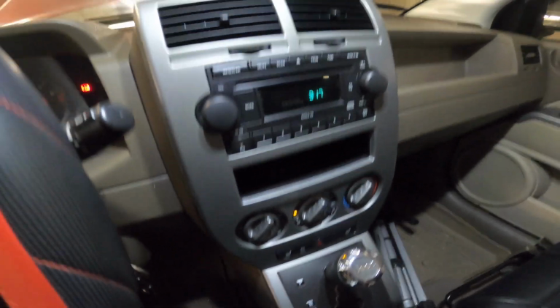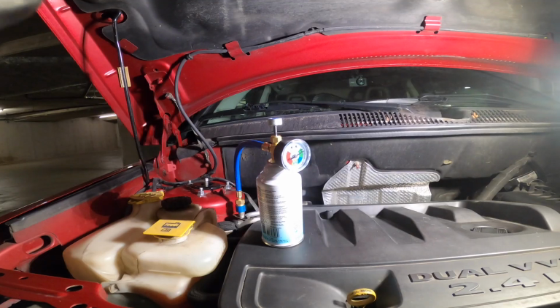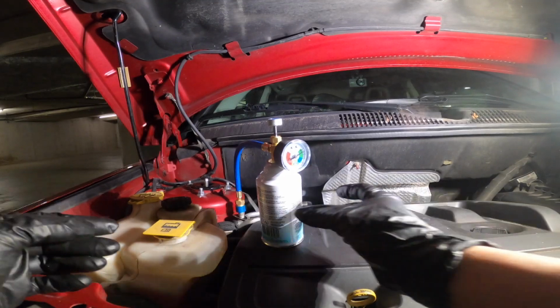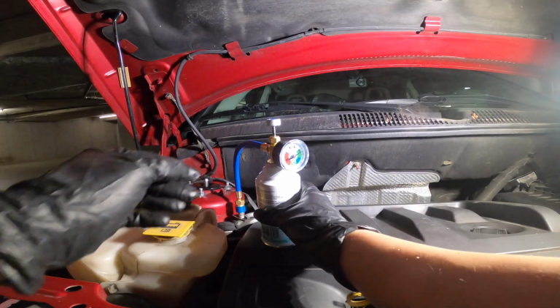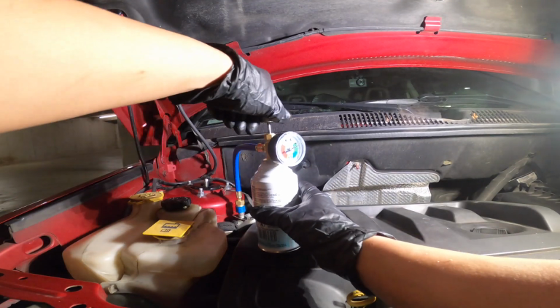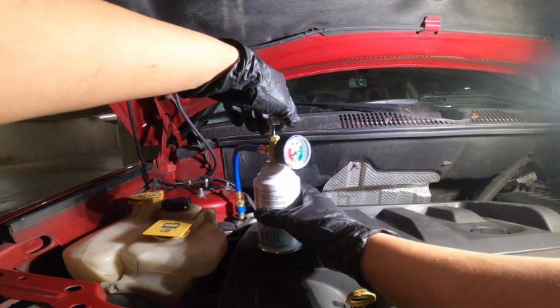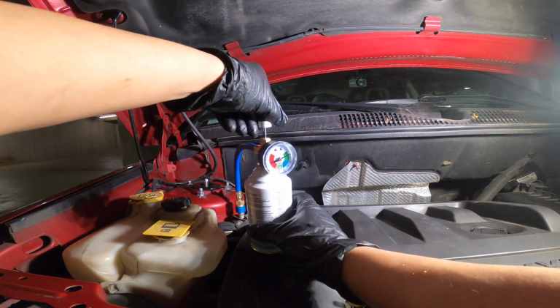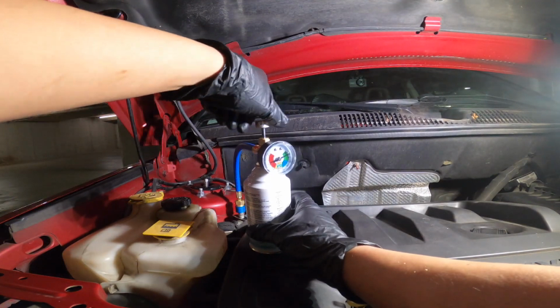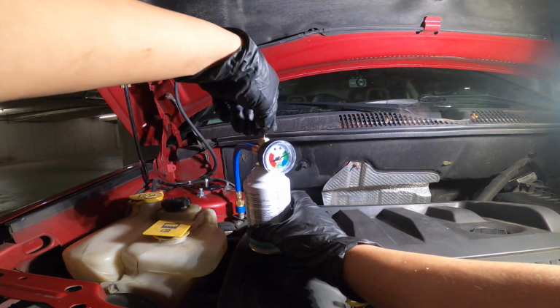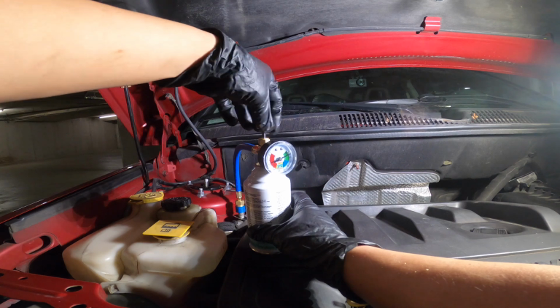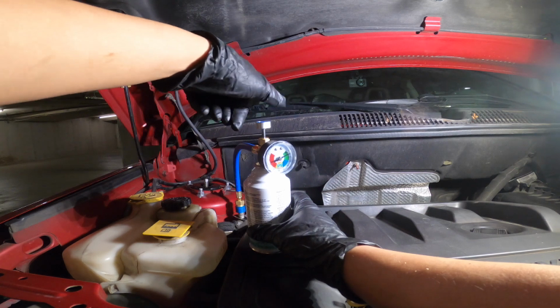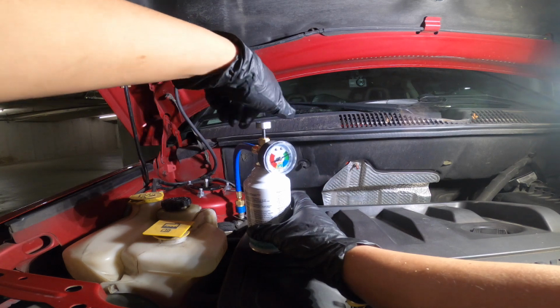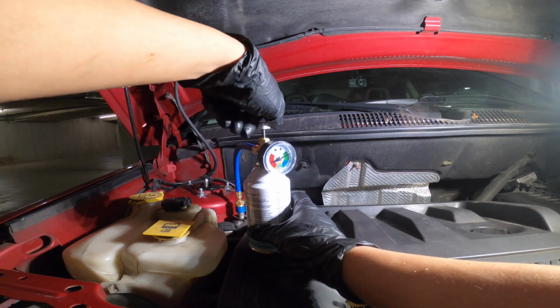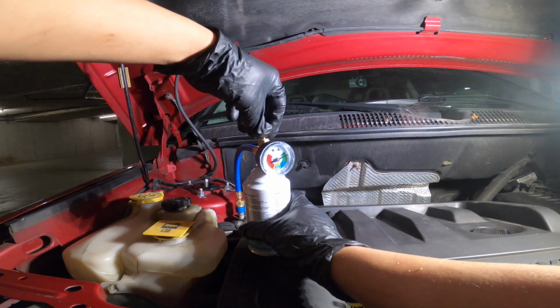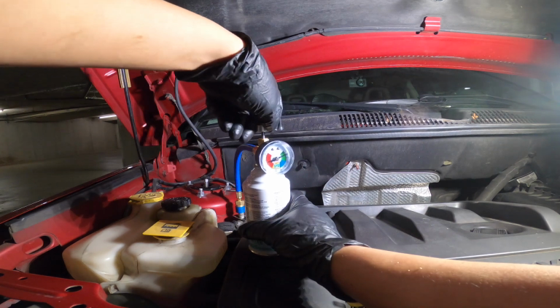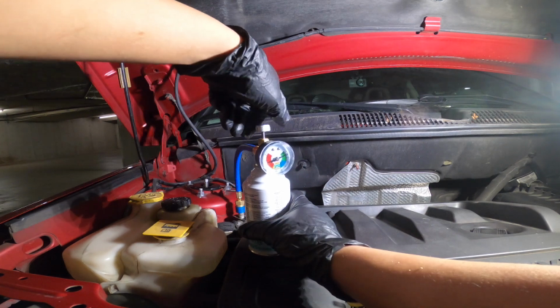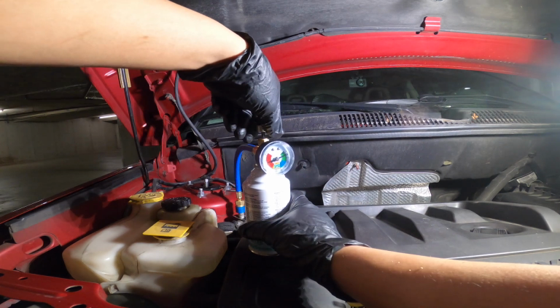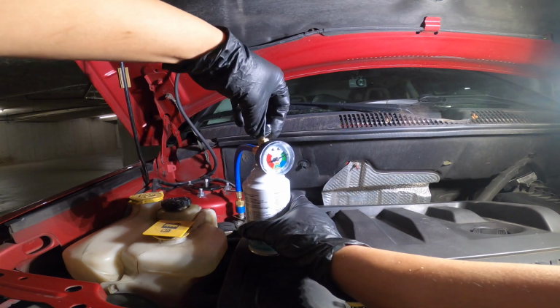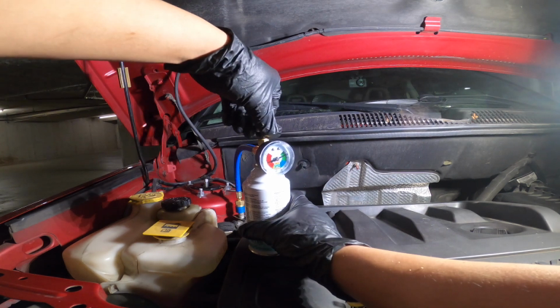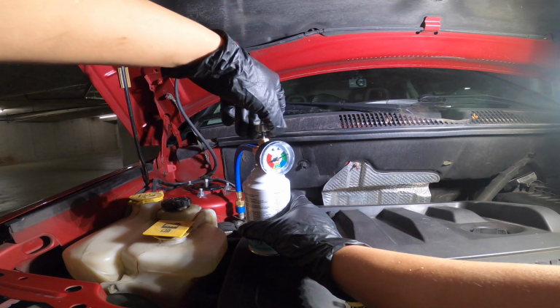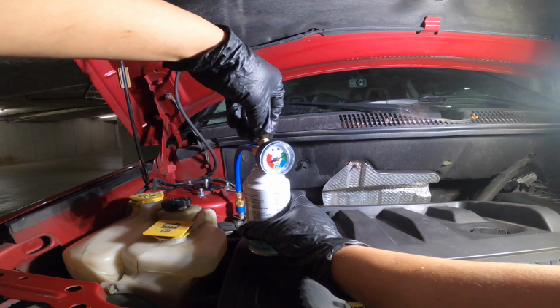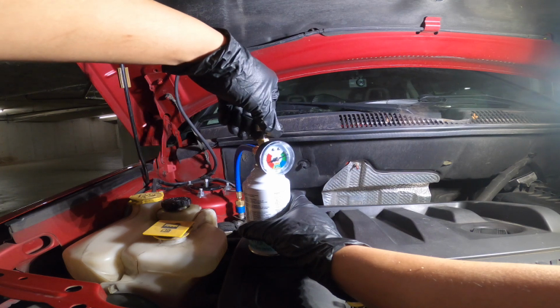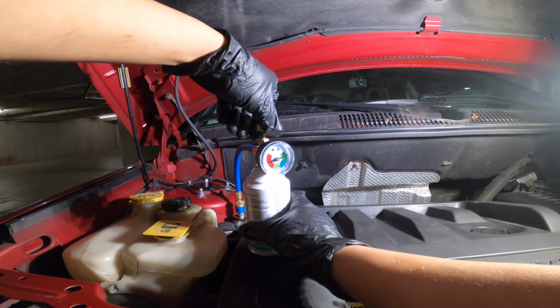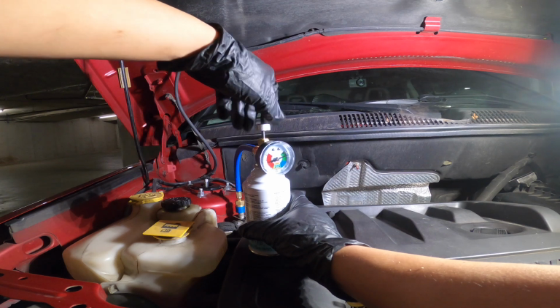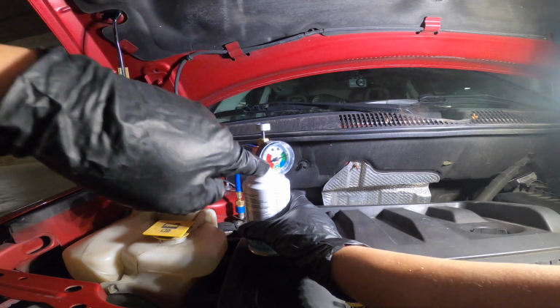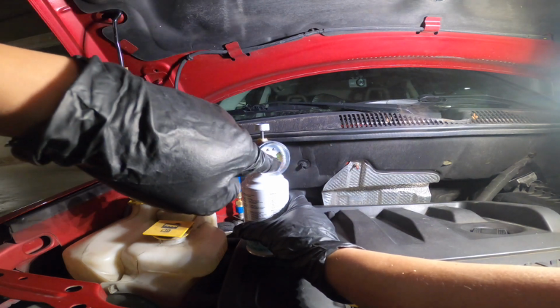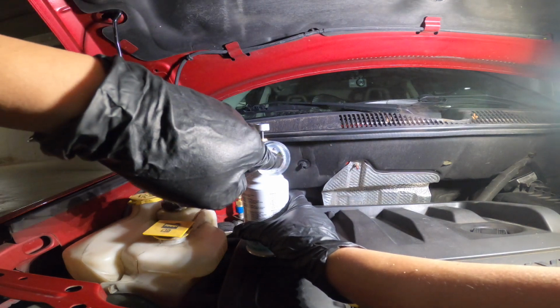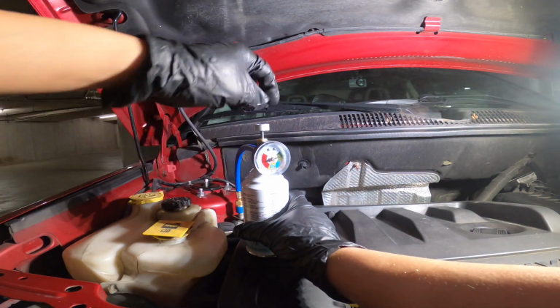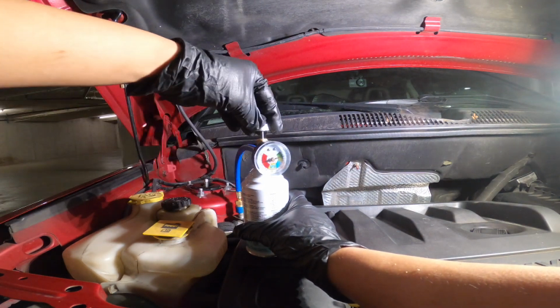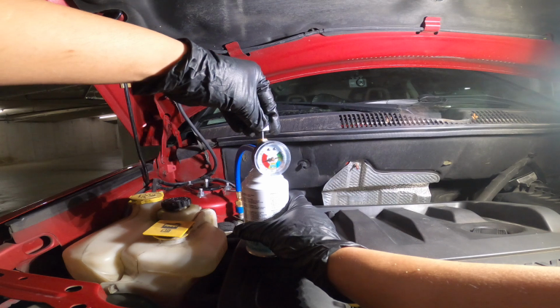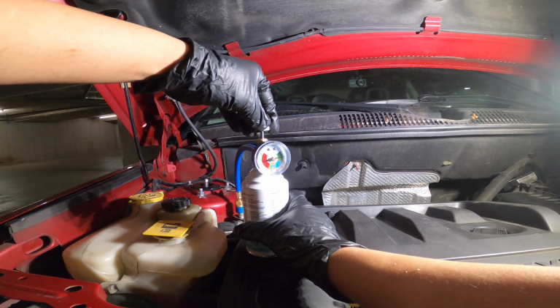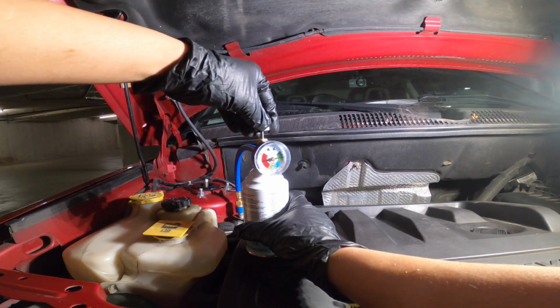Then turn the valve handle in a clockwise direction — this will puncture the can. Then turn the valve handle back in the counterclockwise direction to permit refrigerant to flow through the hose and into the system by the low side service port.